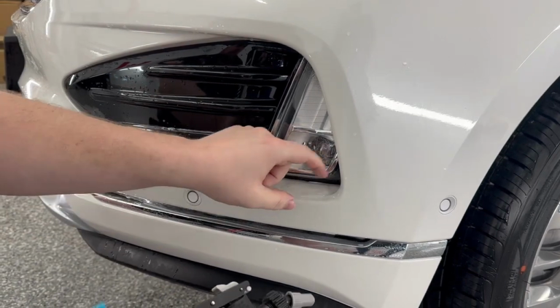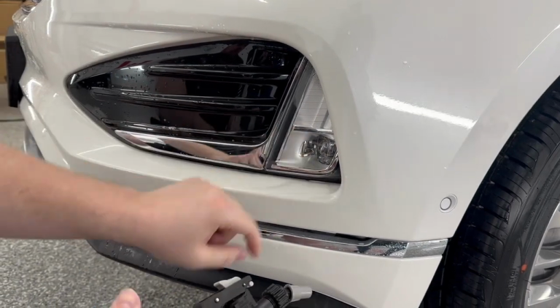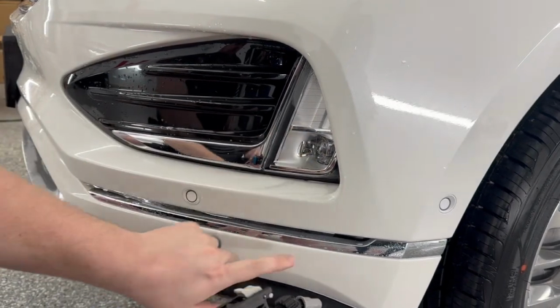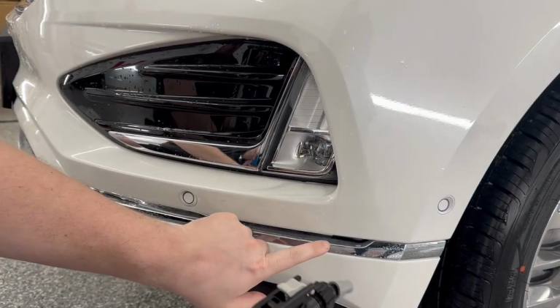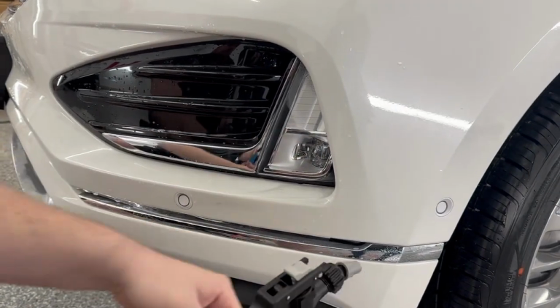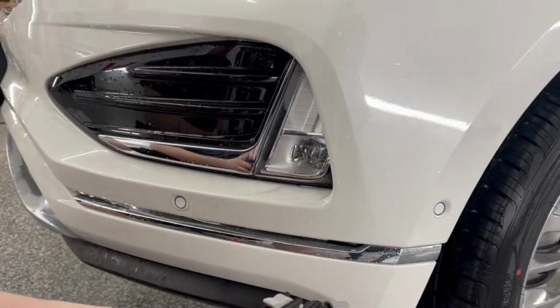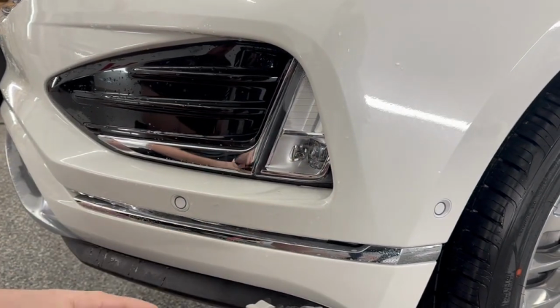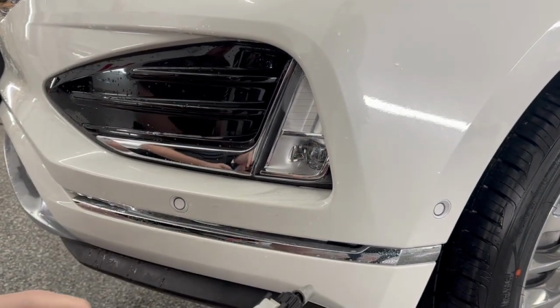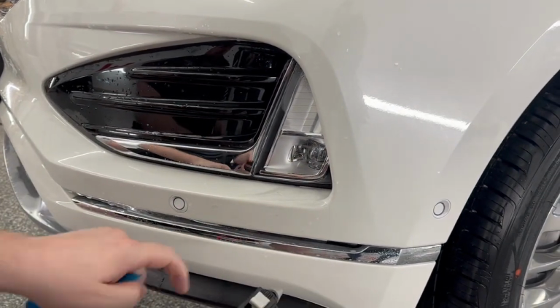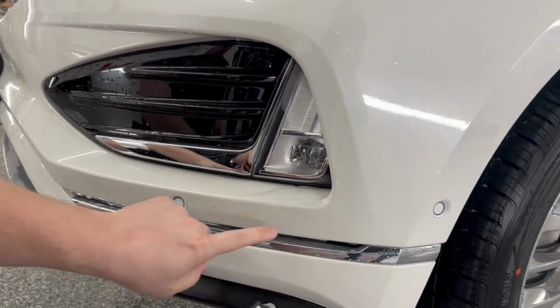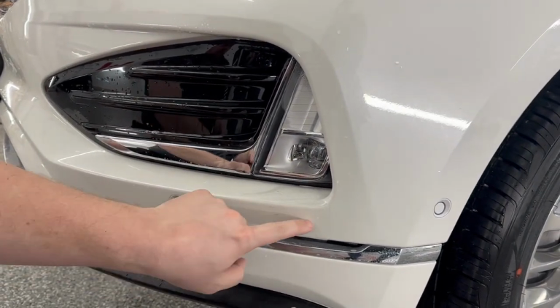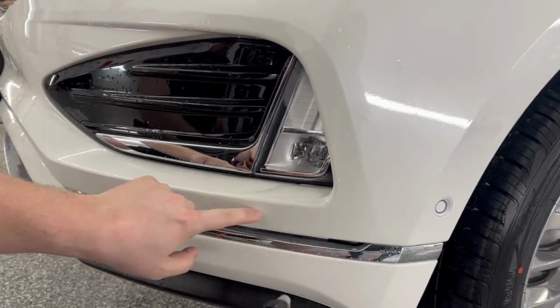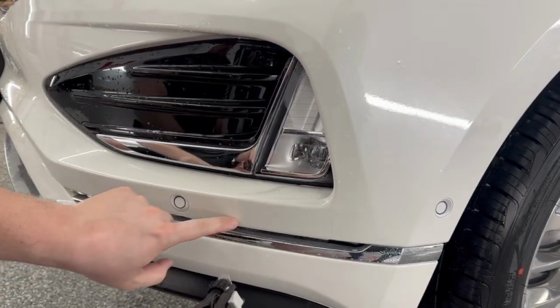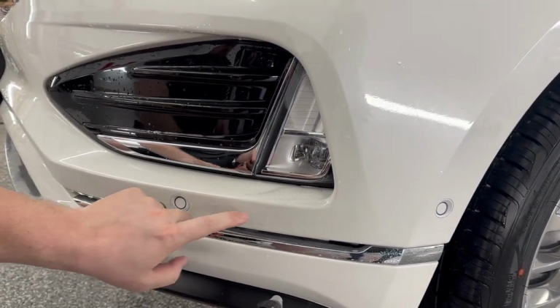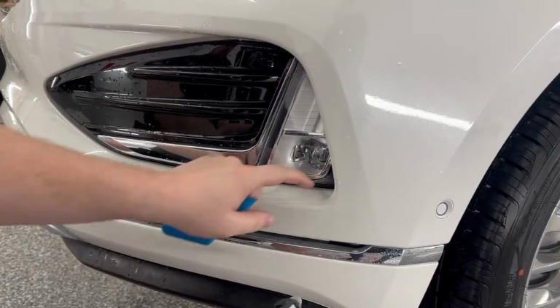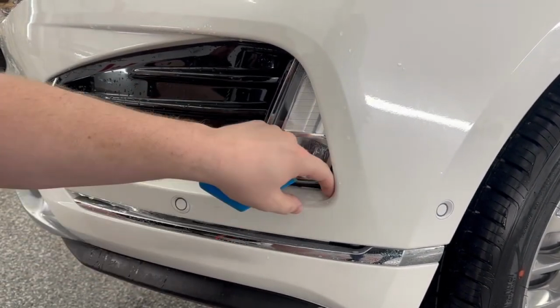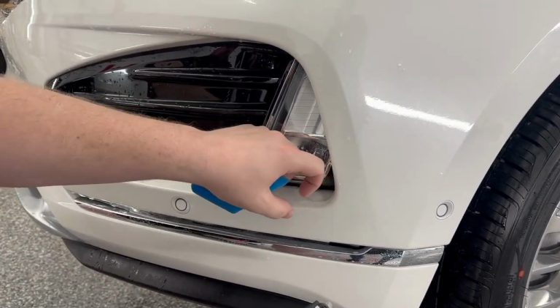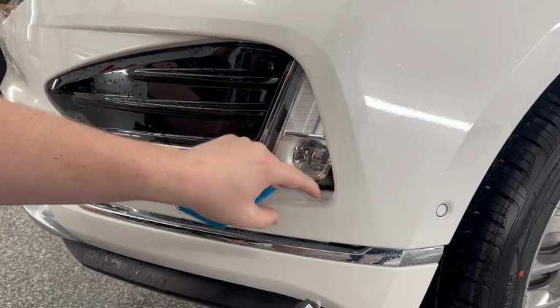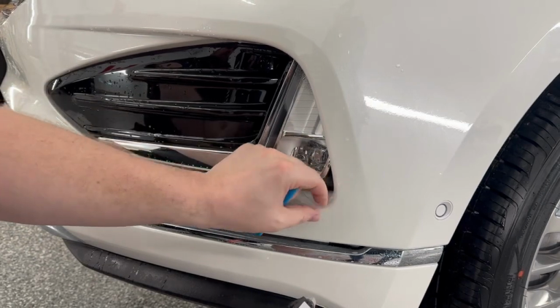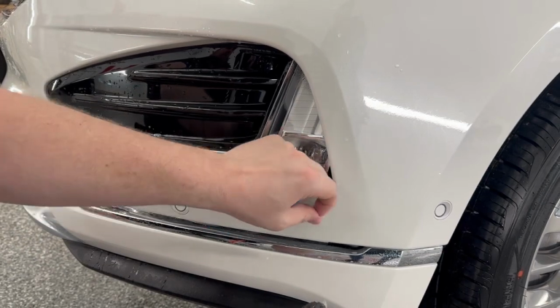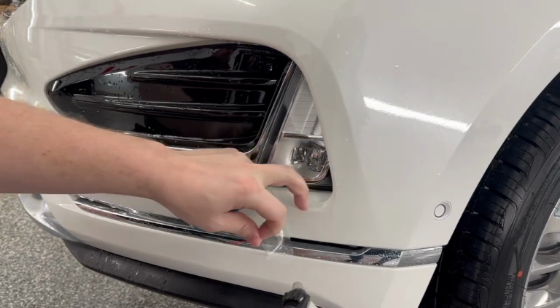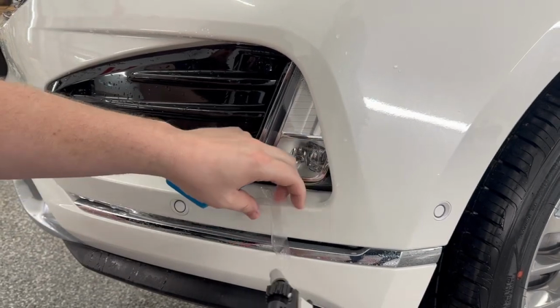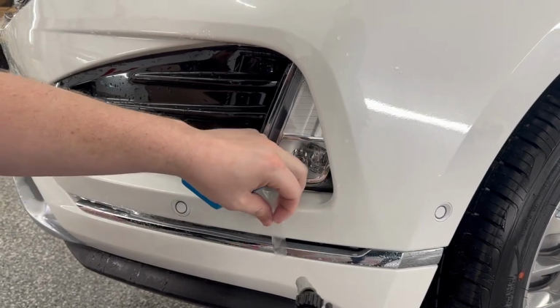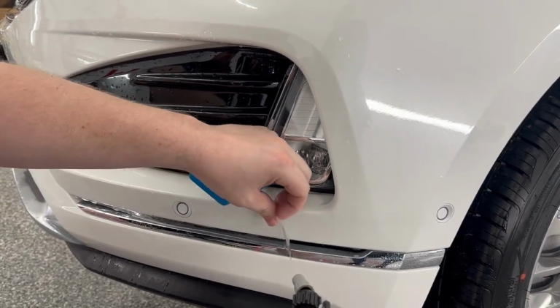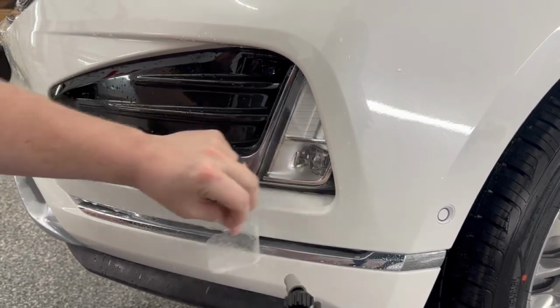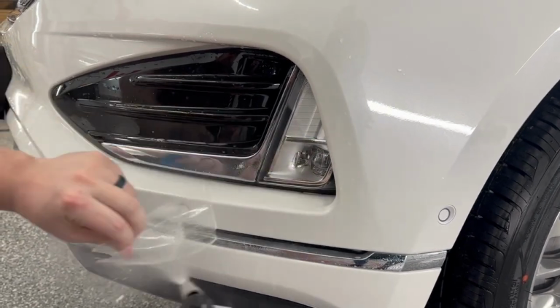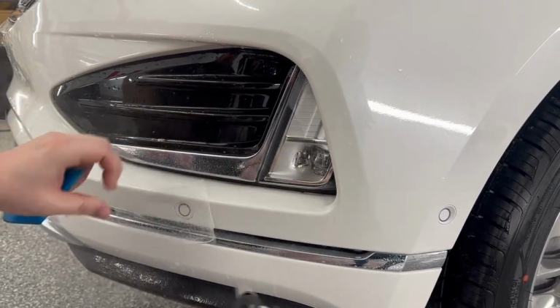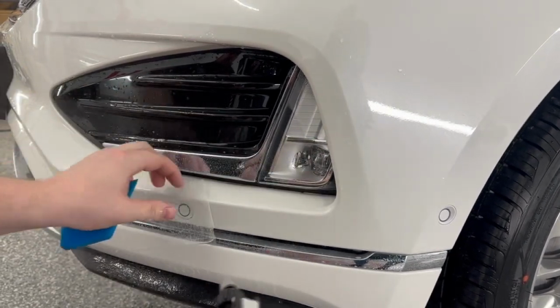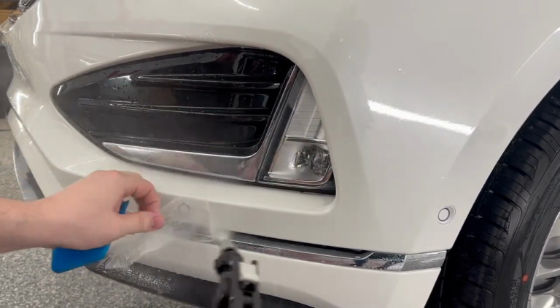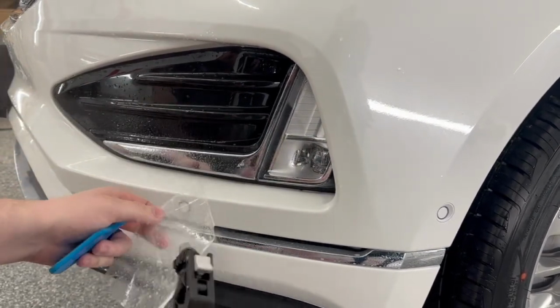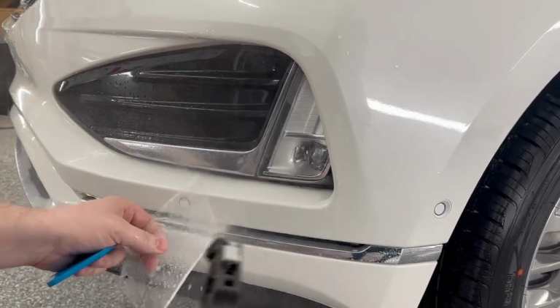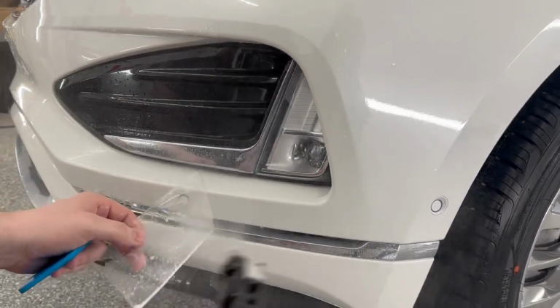One thing I'm going to do when I want to line up this seam is I want to make sure I have a bunch of slip solution behind the film. So I'm going to quickly pull the film back and get some slip in there.